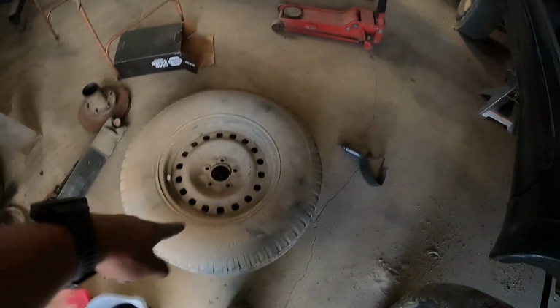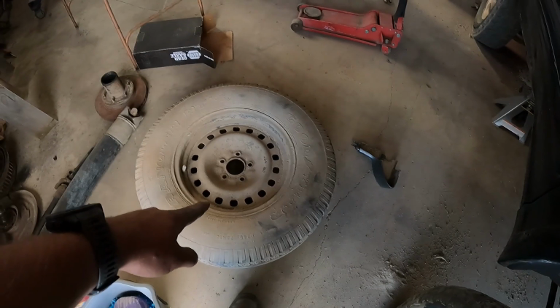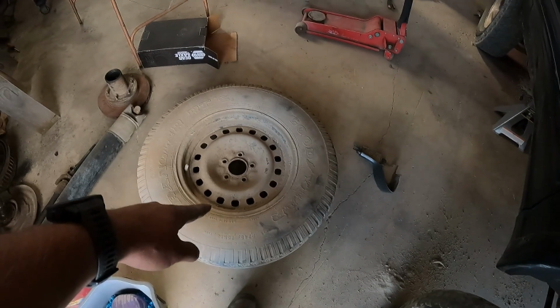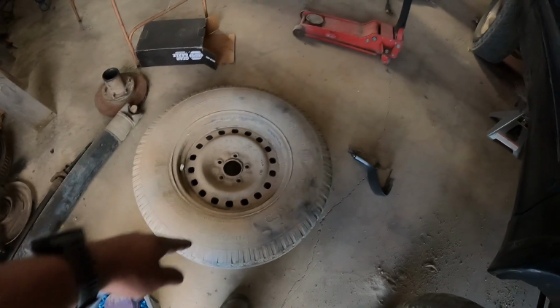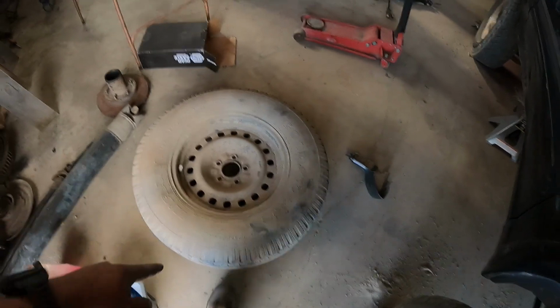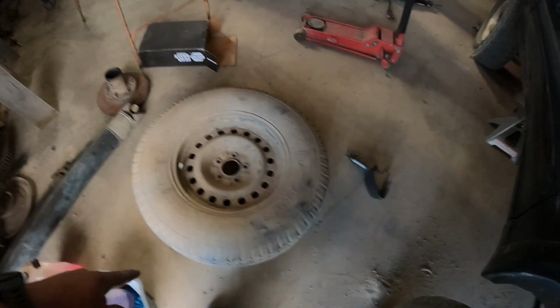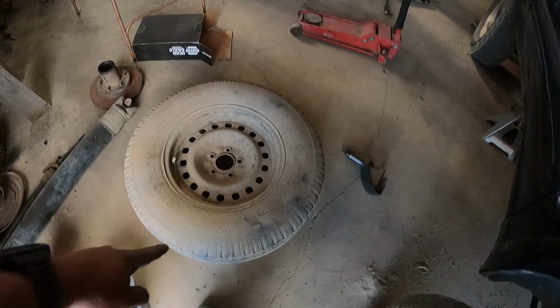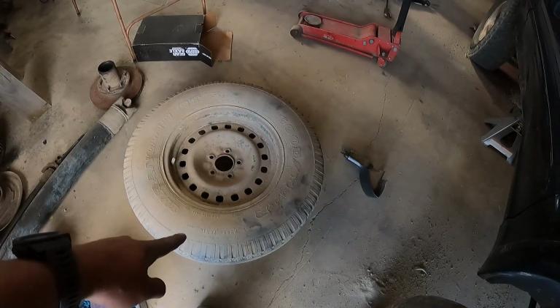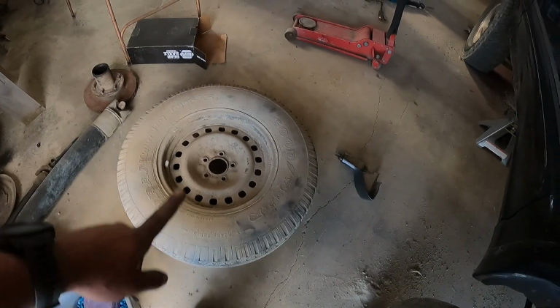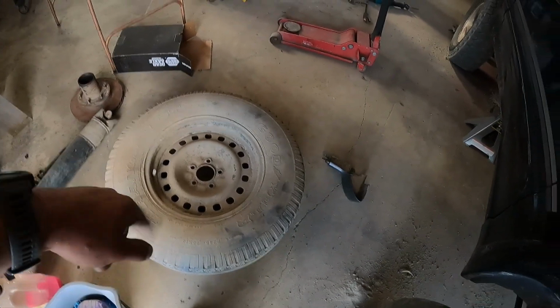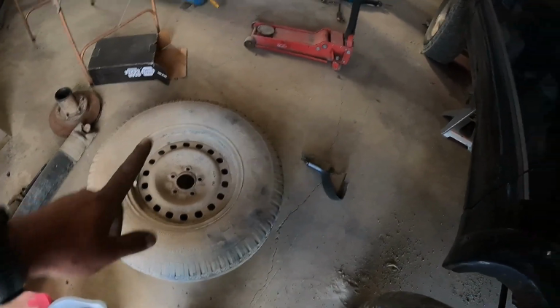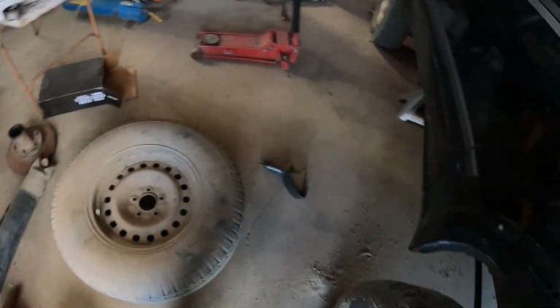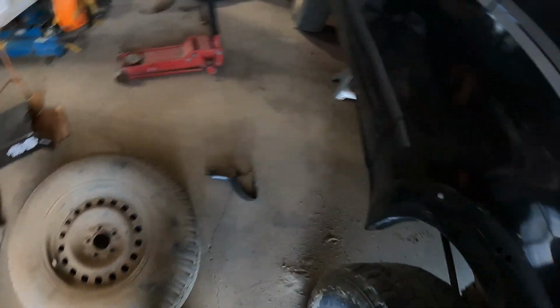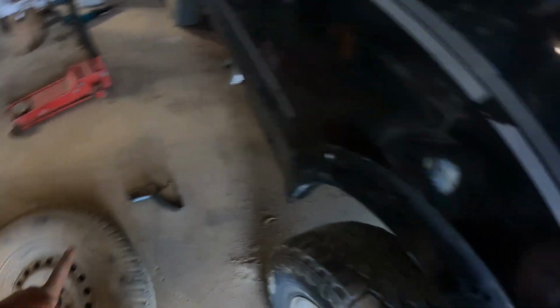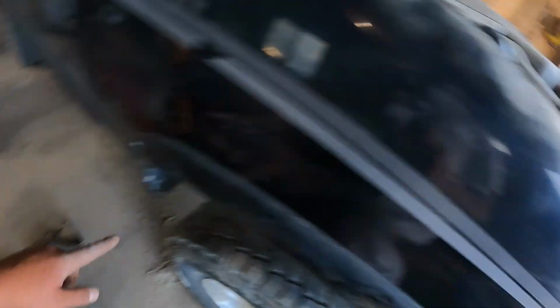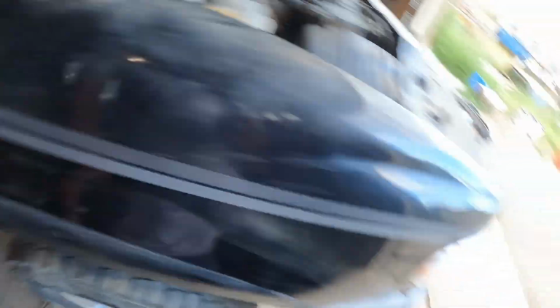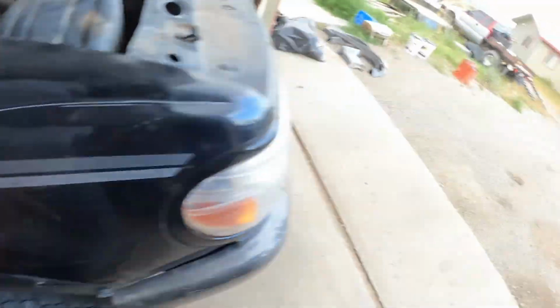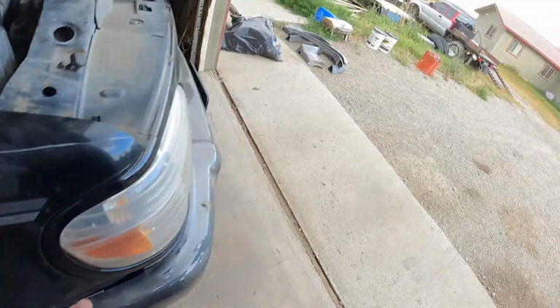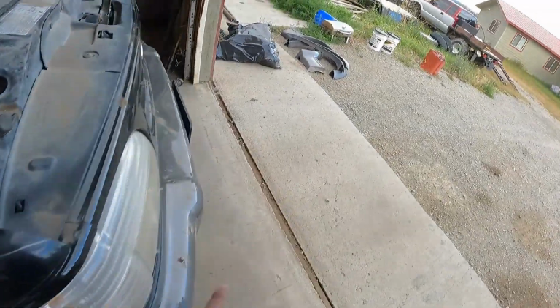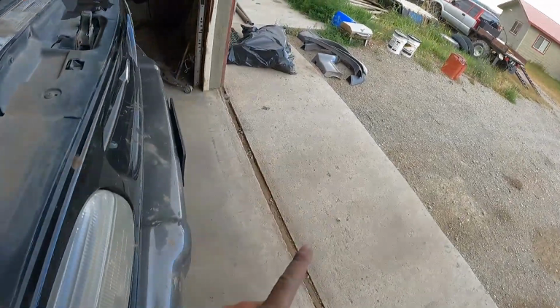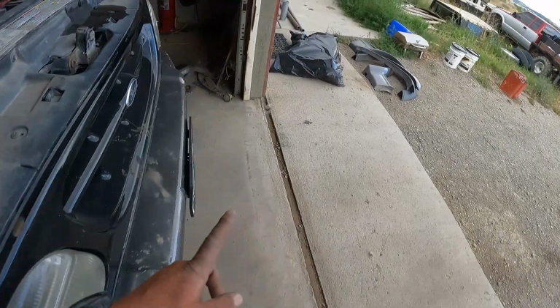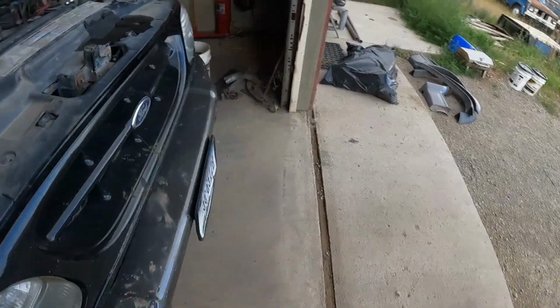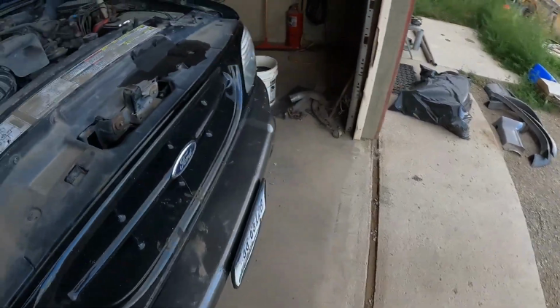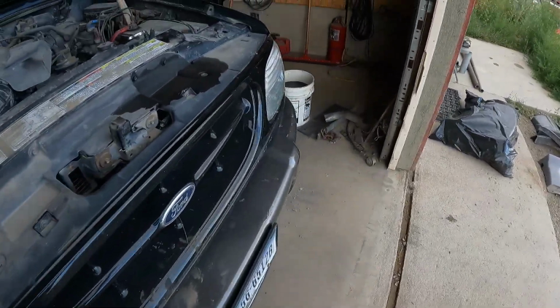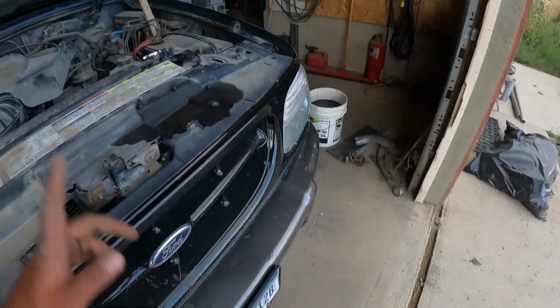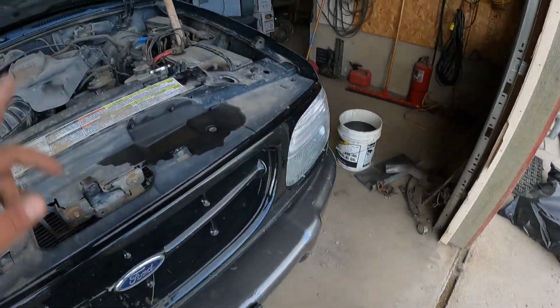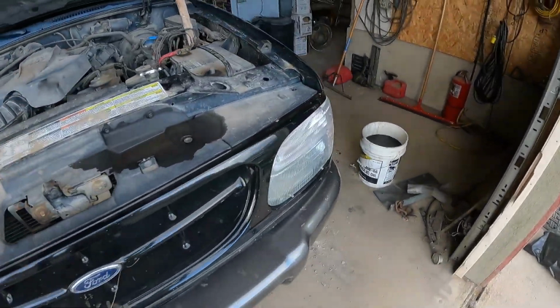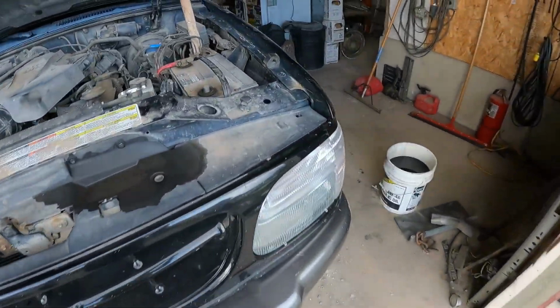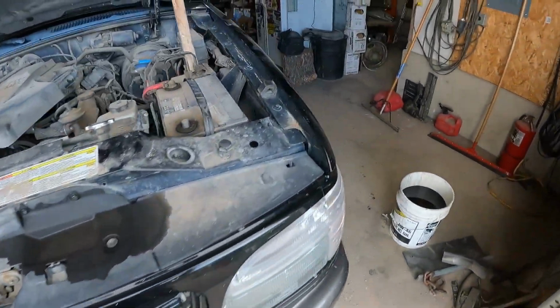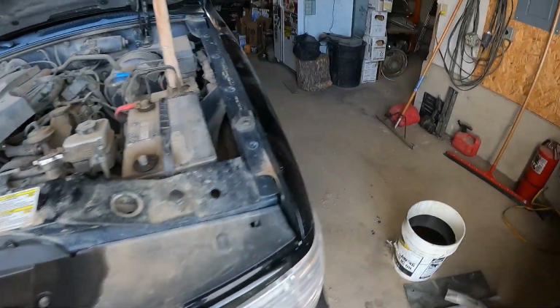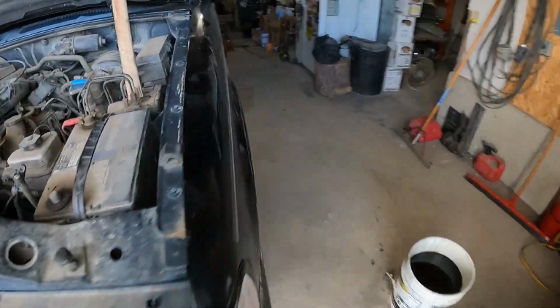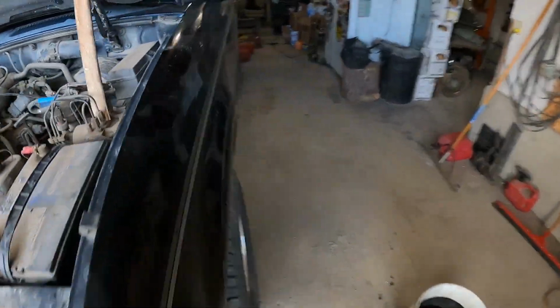I pulled this guy out too — still got air in it, but it's full of dirt too. Weird. So this thing is going to be about as light as the Subaru pretty quick.